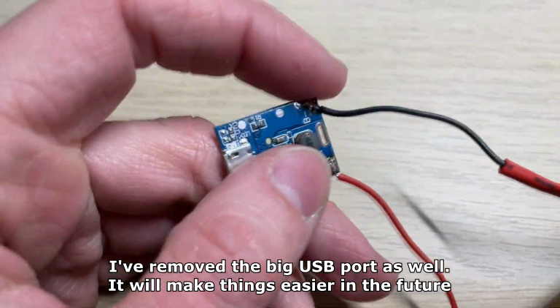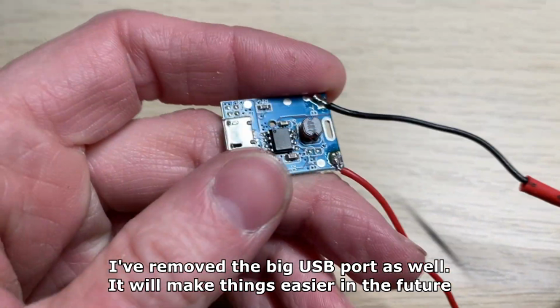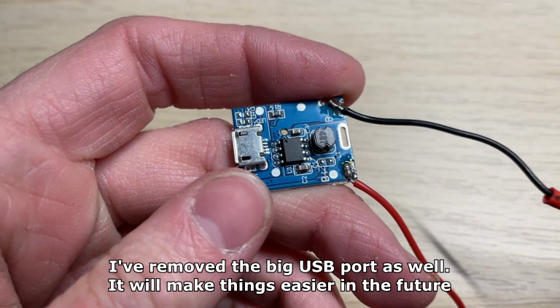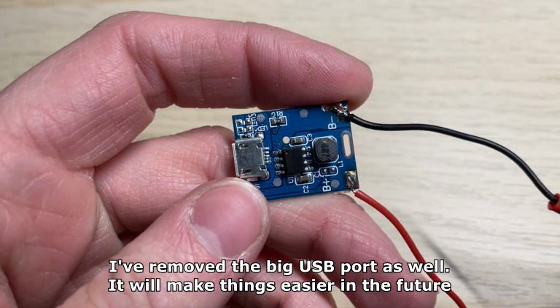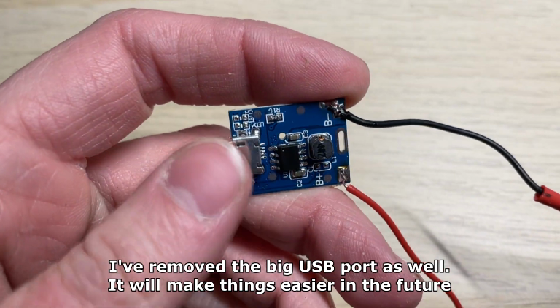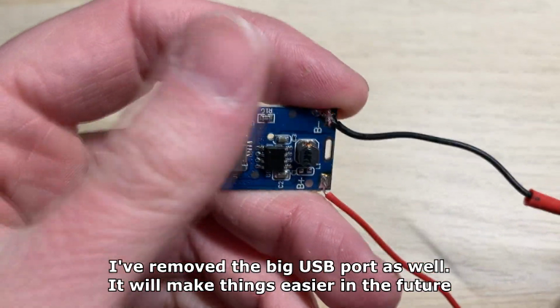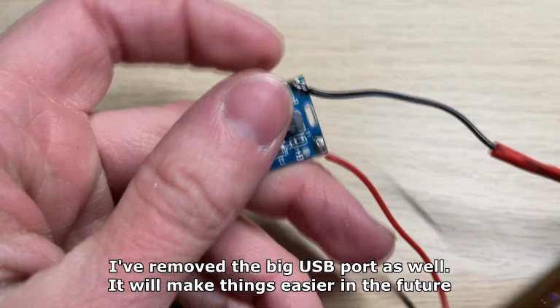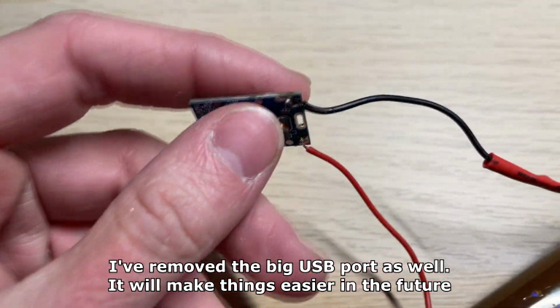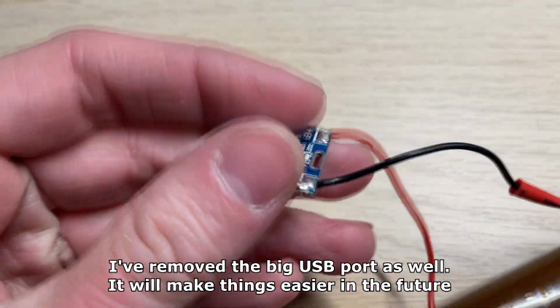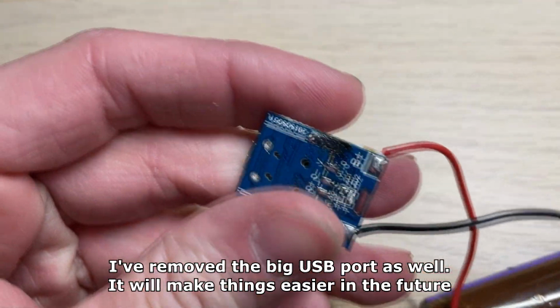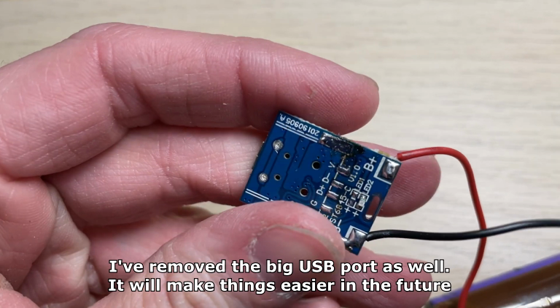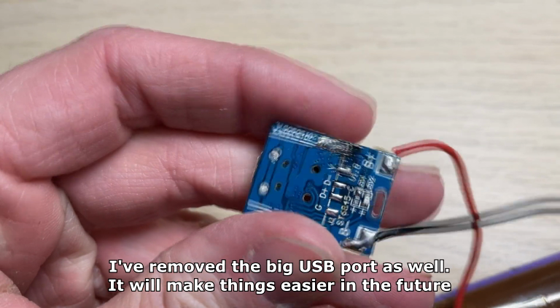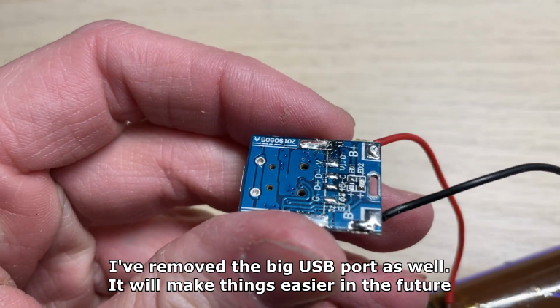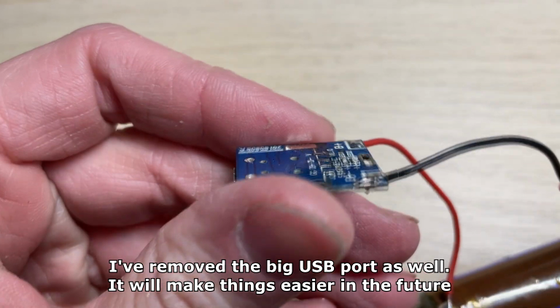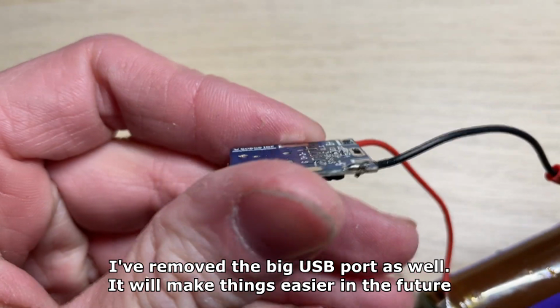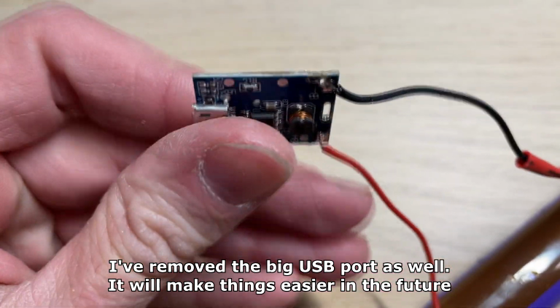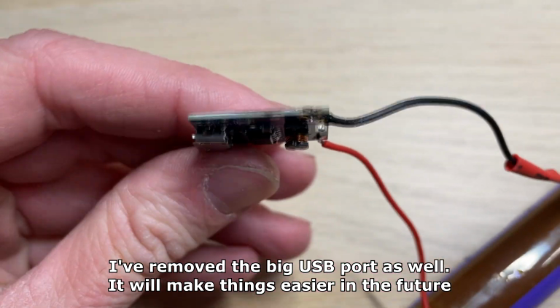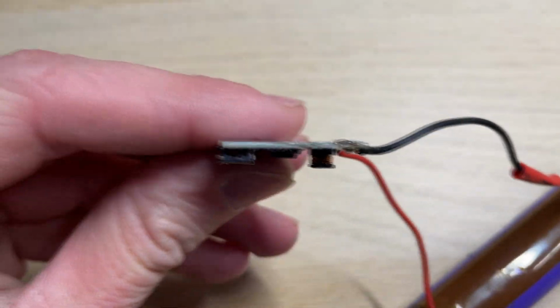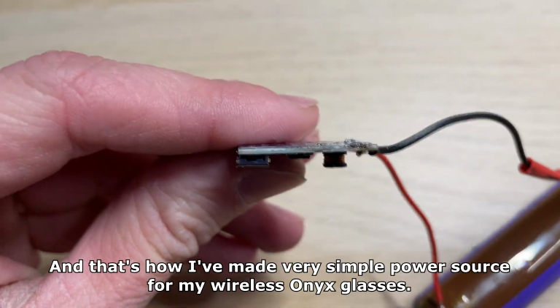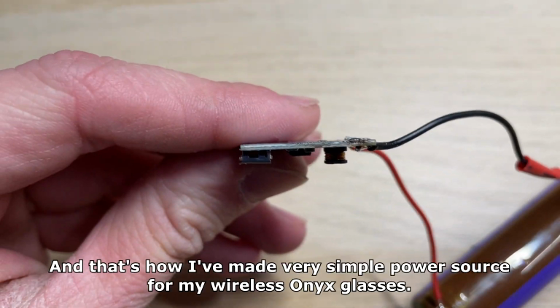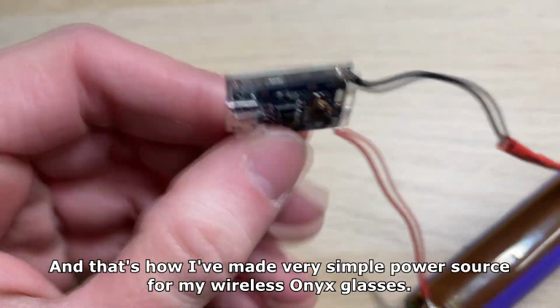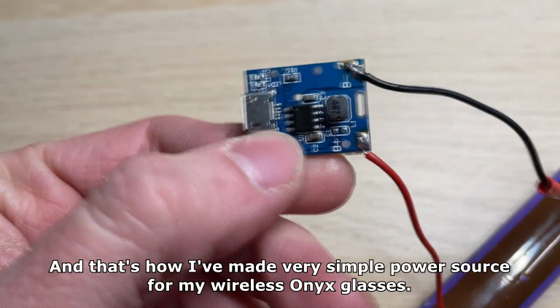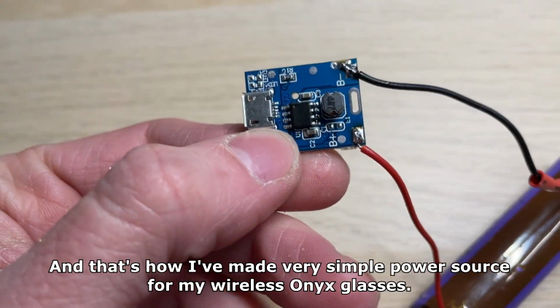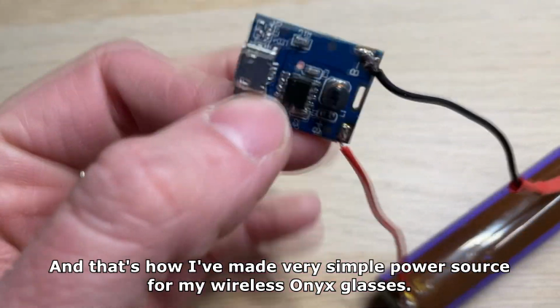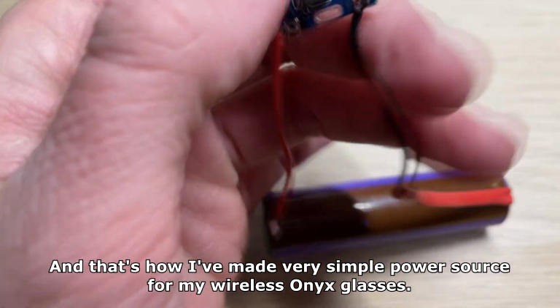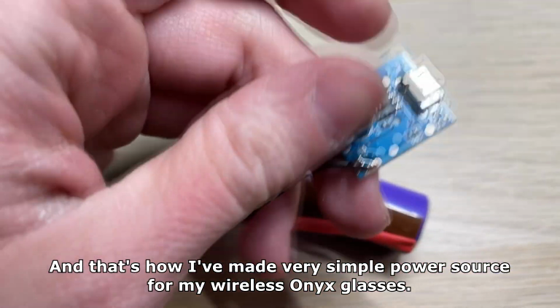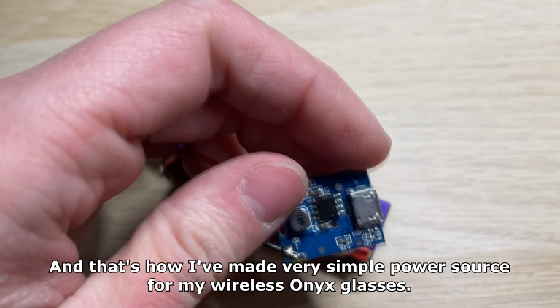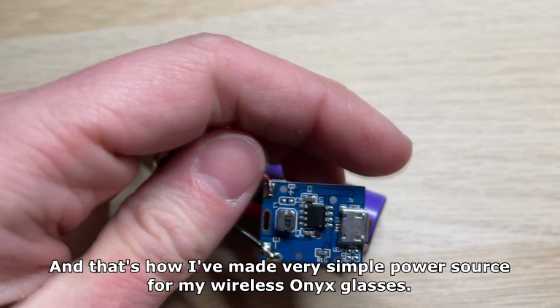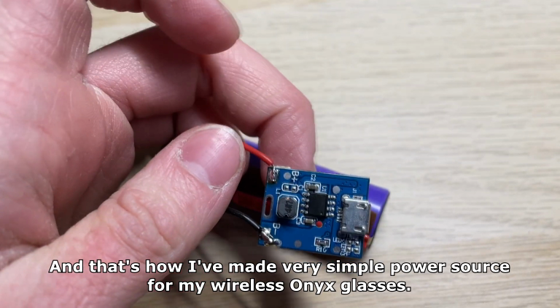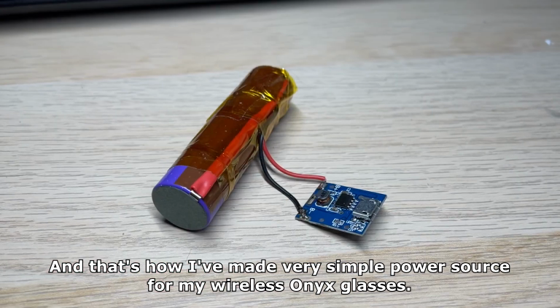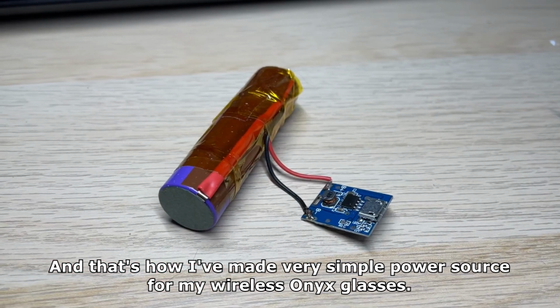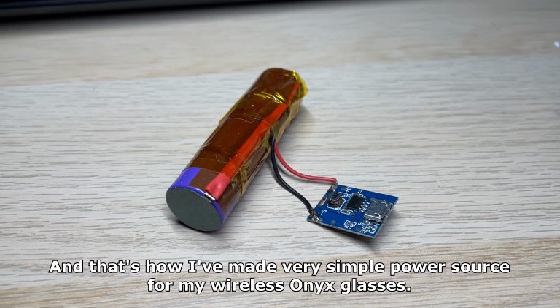I've removed the big USB port as well, which will make things easier in the future. And that's how I've made a very simple power source for my wireless Onyx glasses.